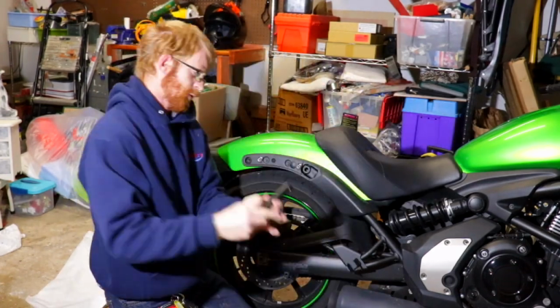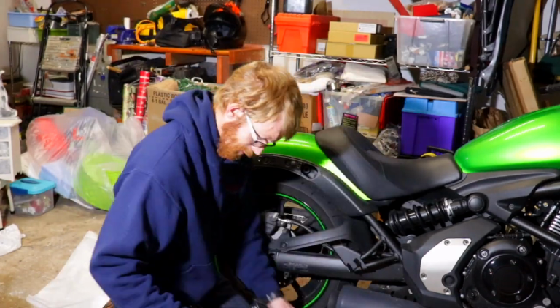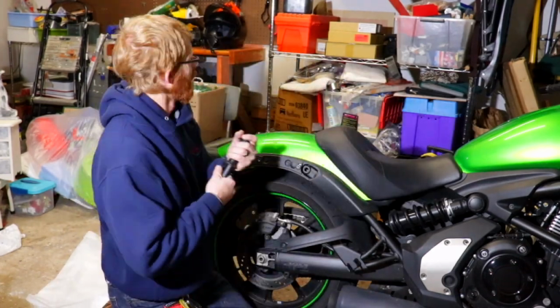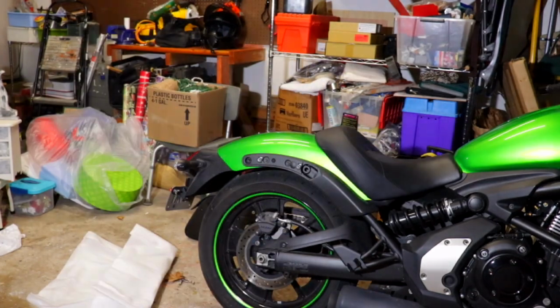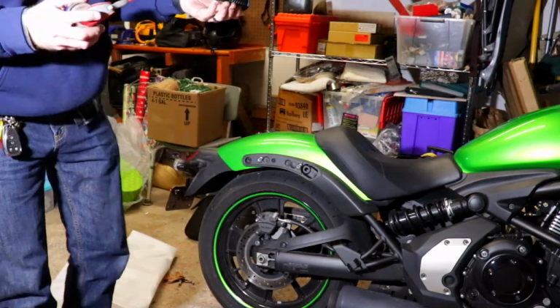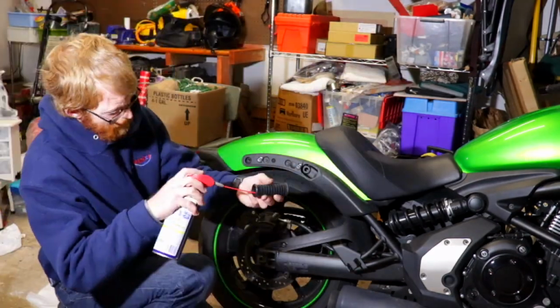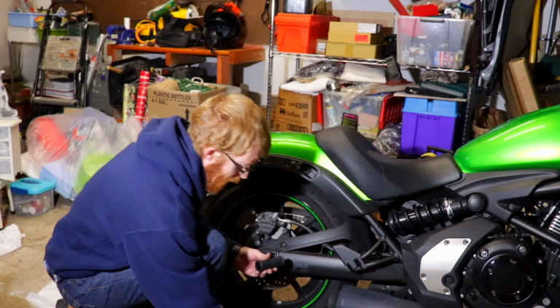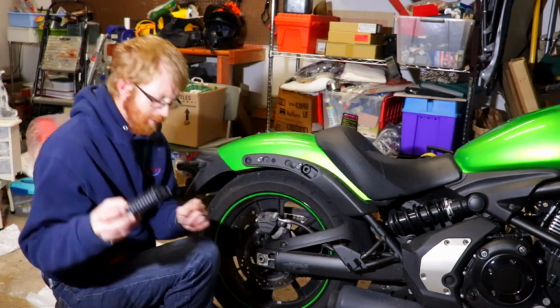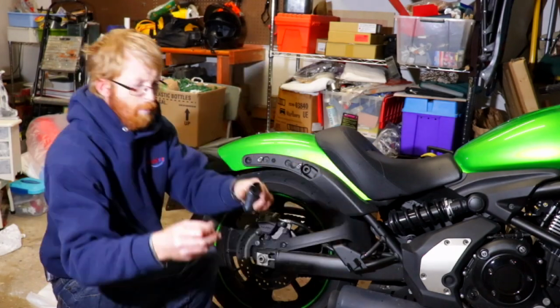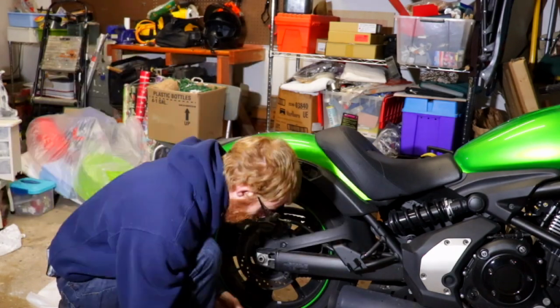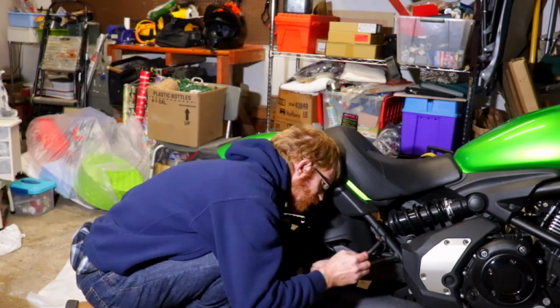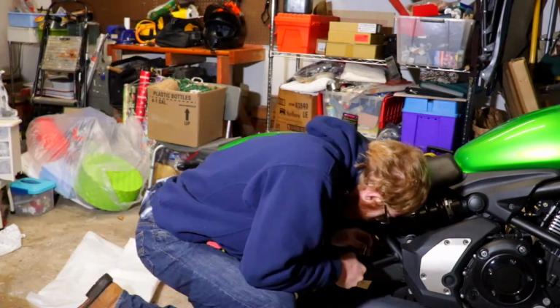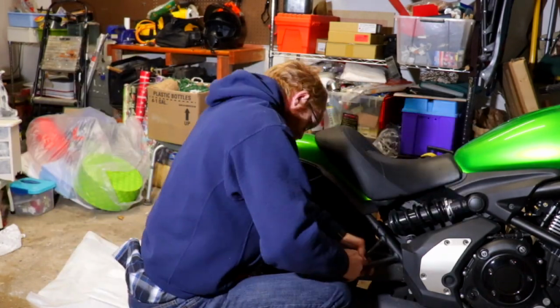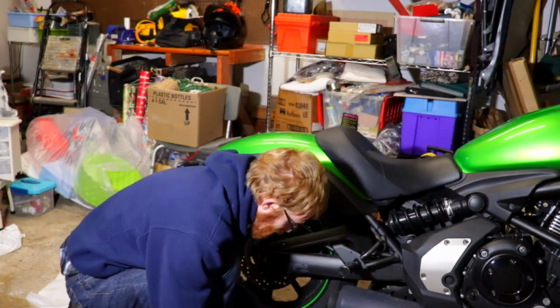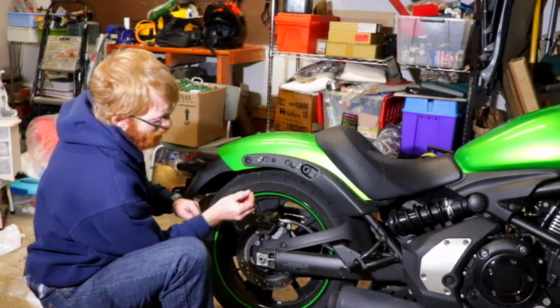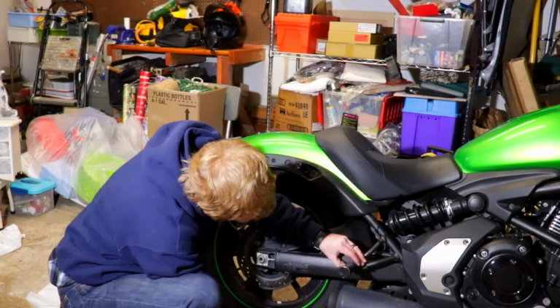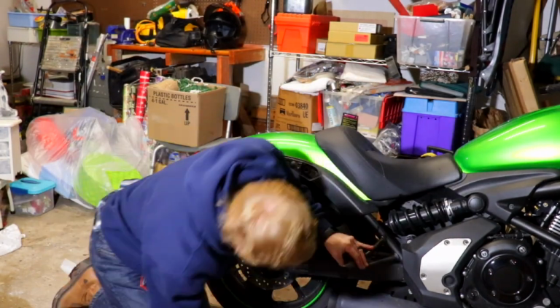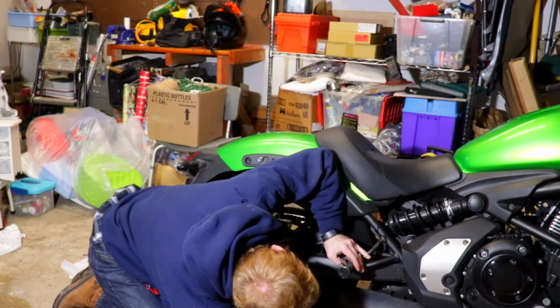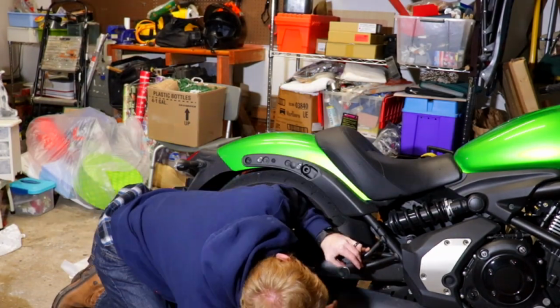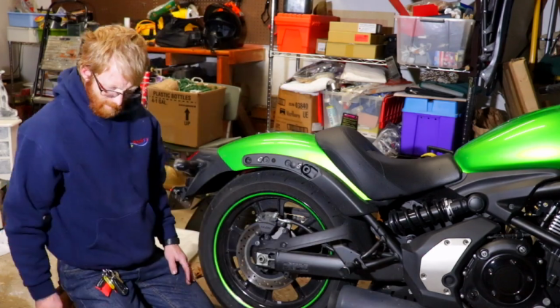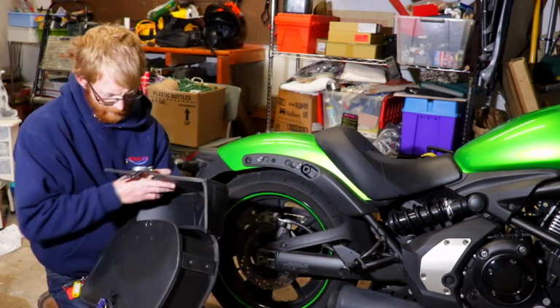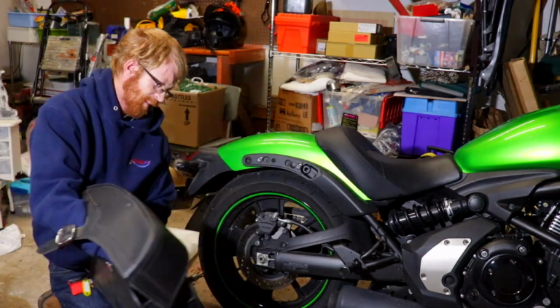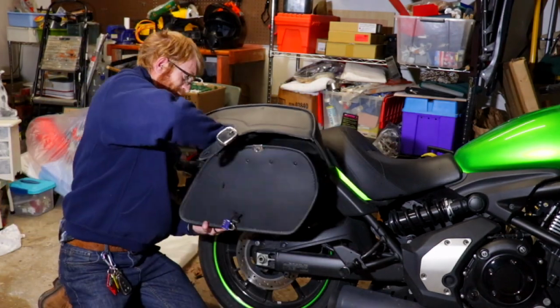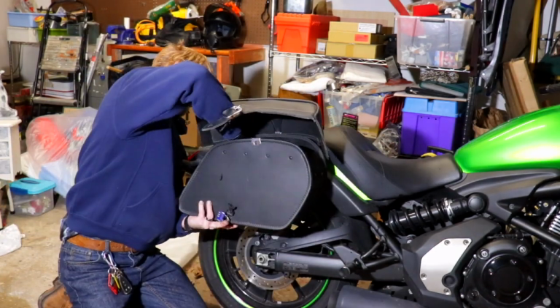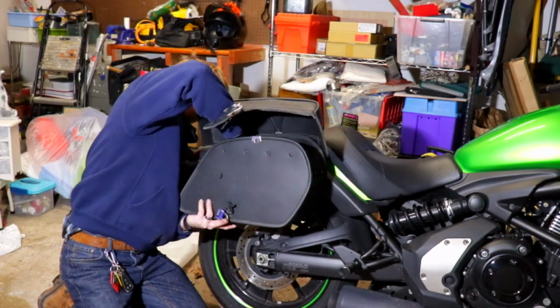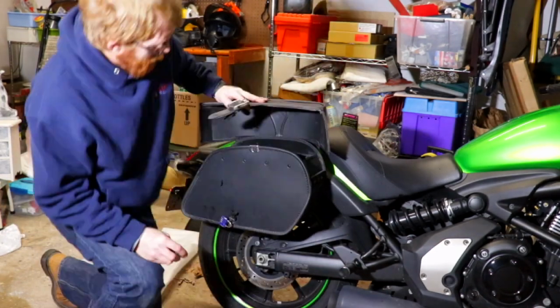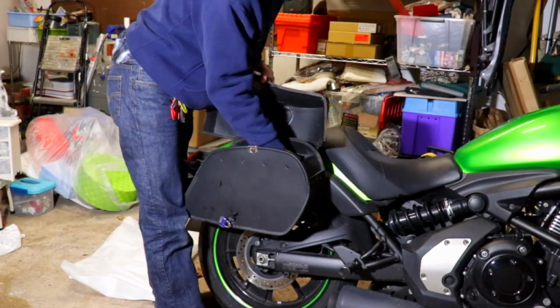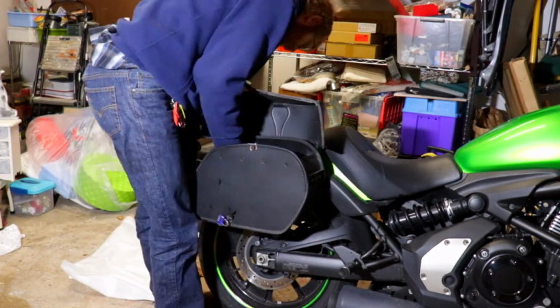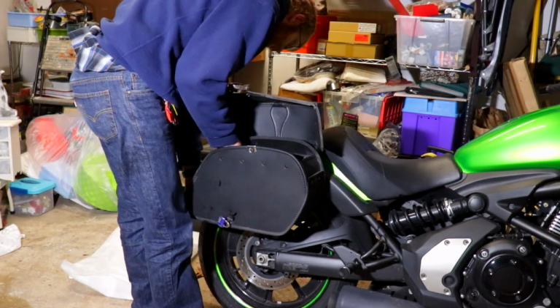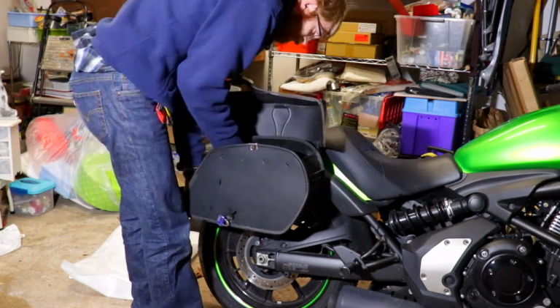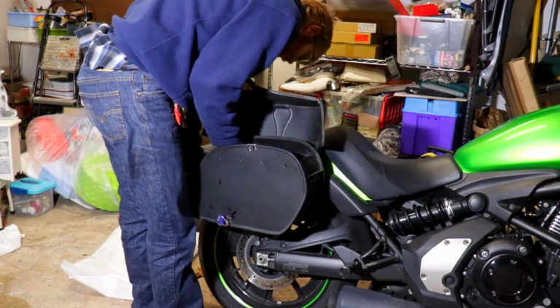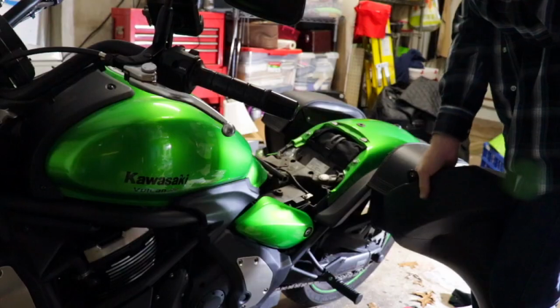If you're wondering about the saddlebags on the Vulcan, these are from Viking Bags. I absolutely love them and I'll put a link down to the review that I did on them.